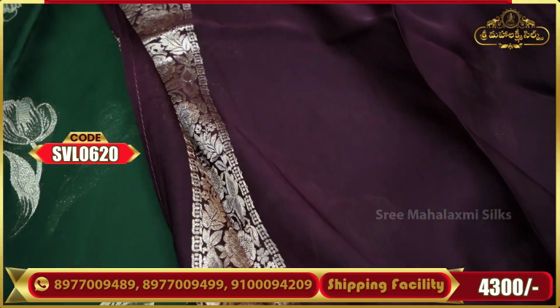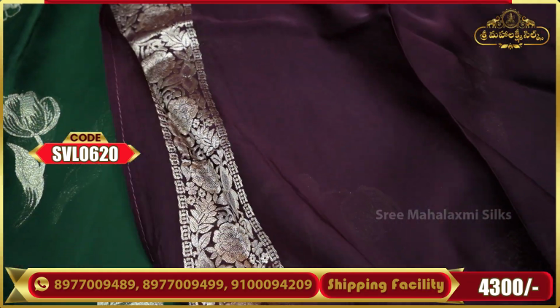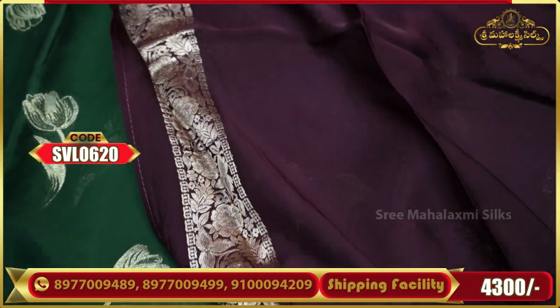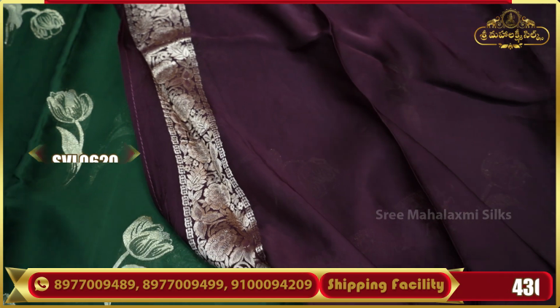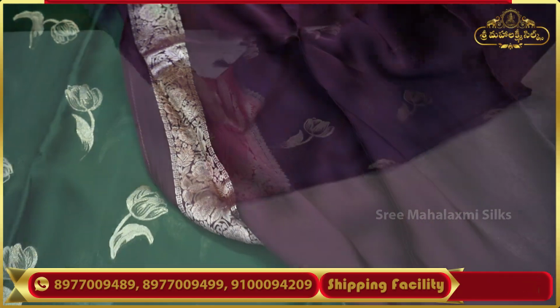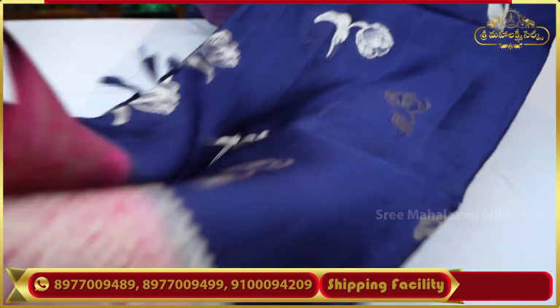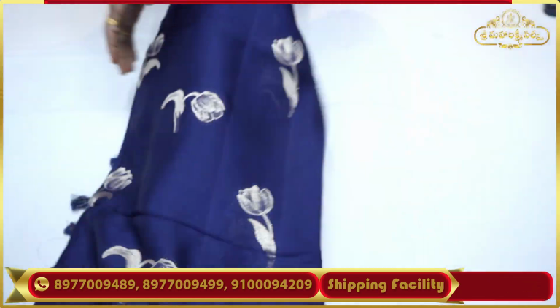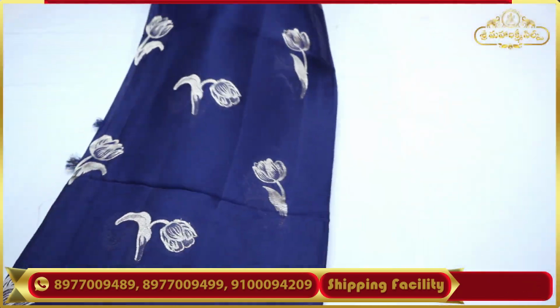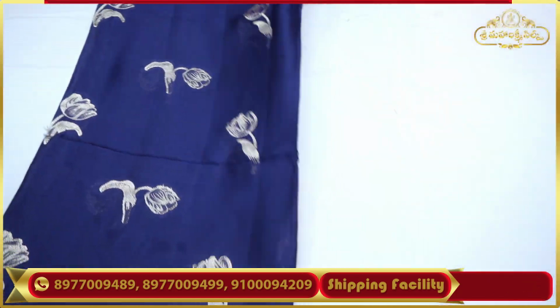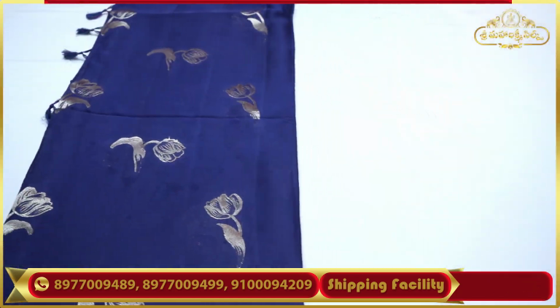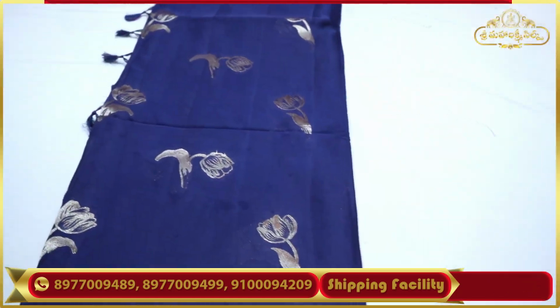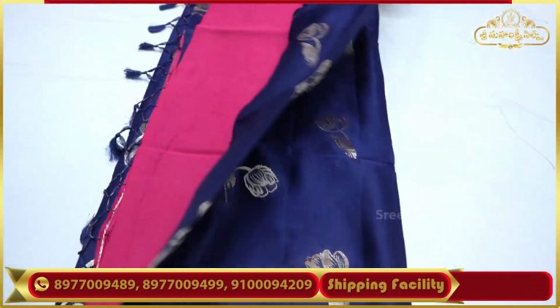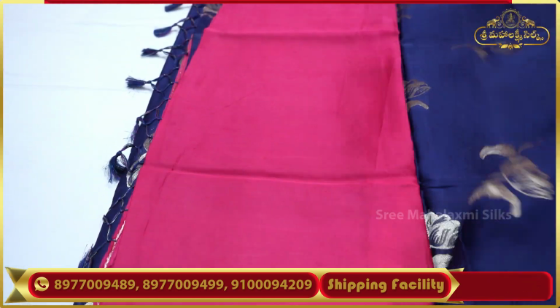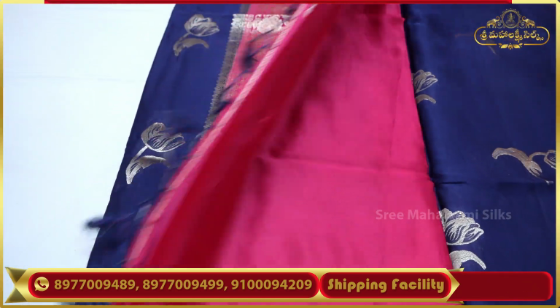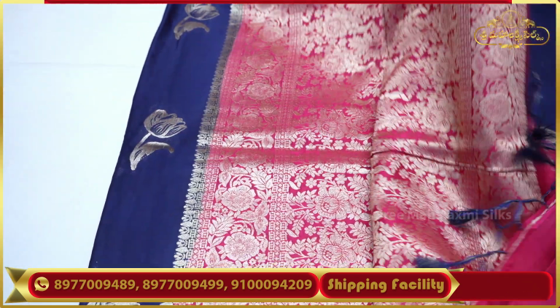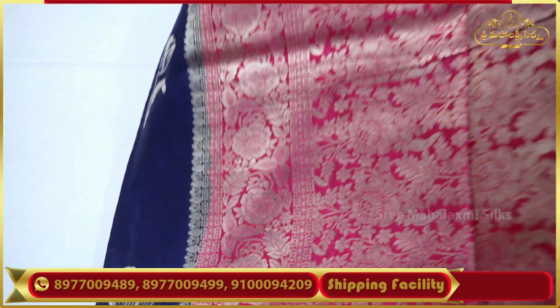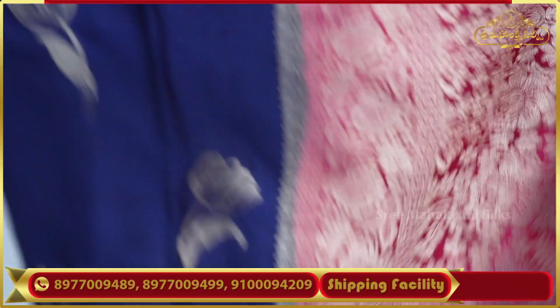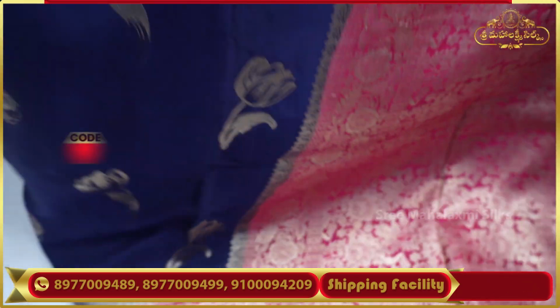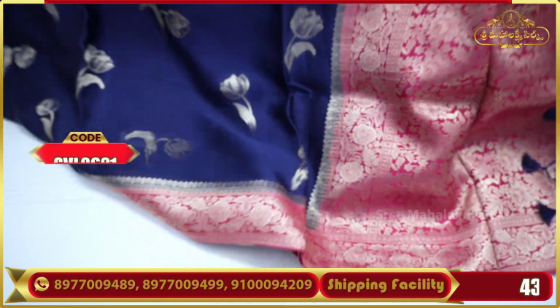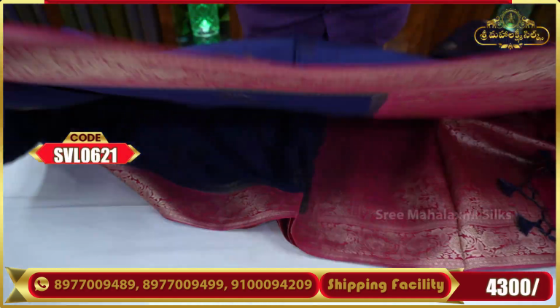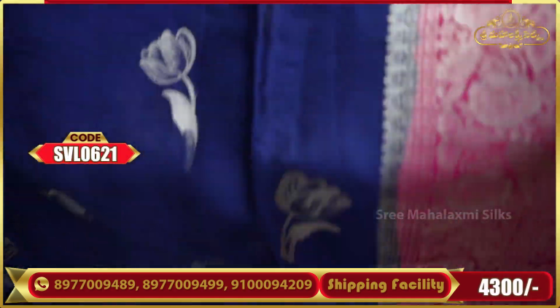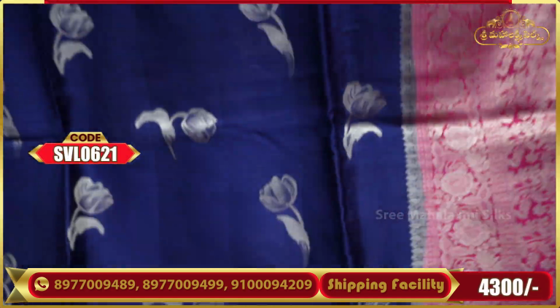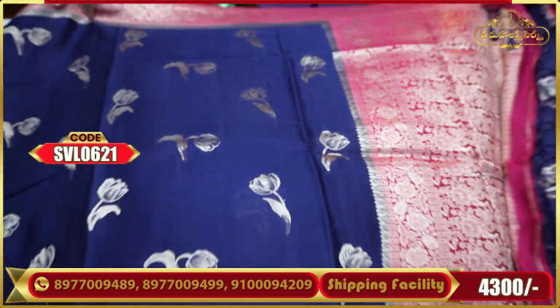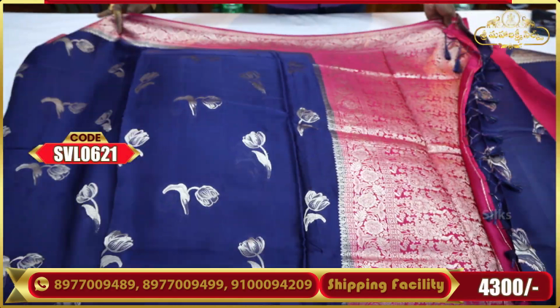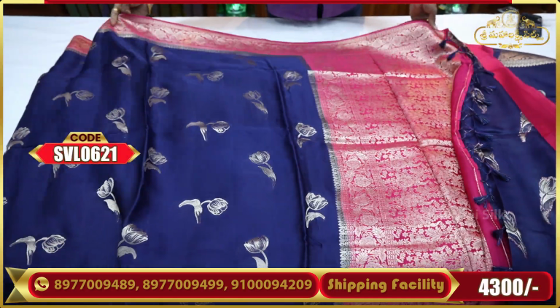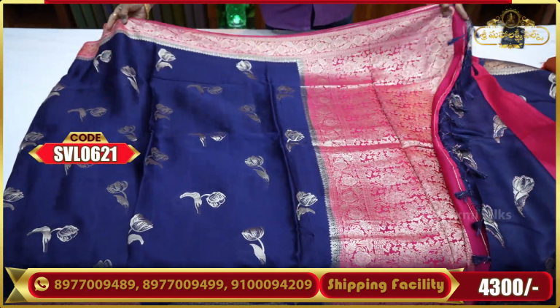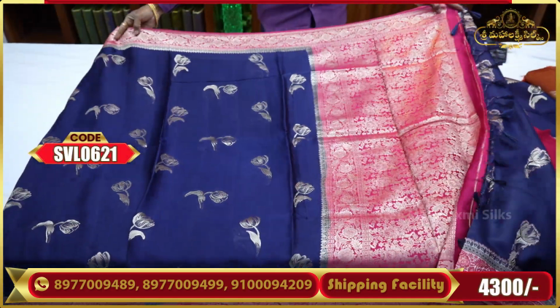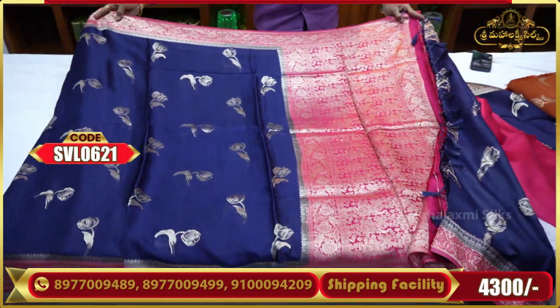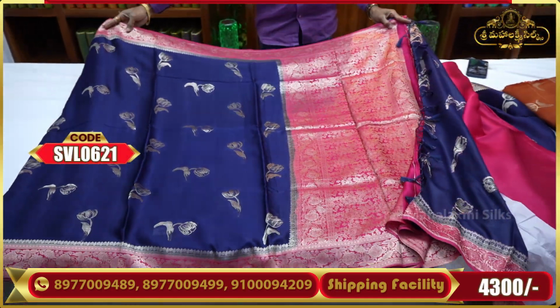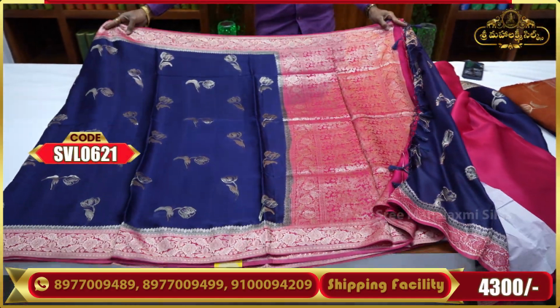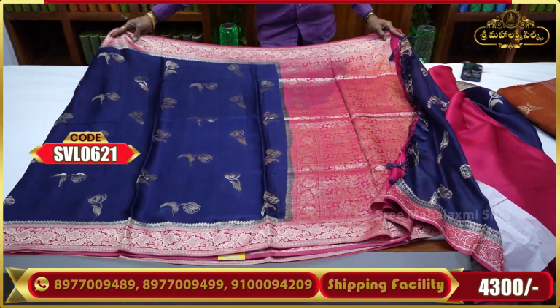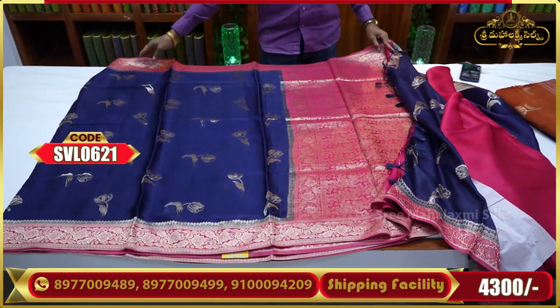Available in various color combinations including violet color combination, tomato red, and other good color combinations.